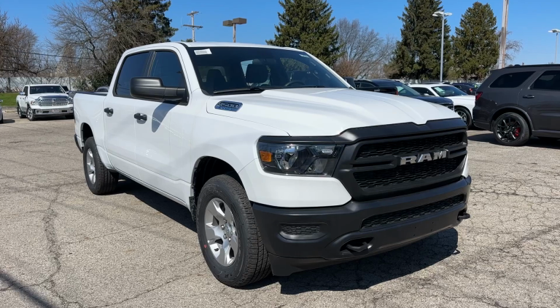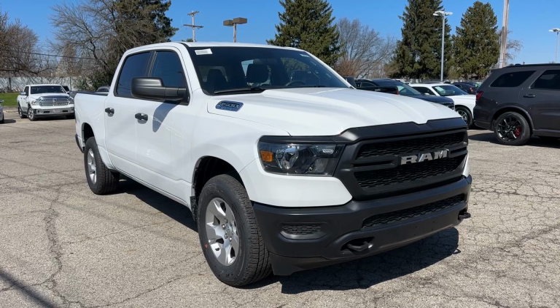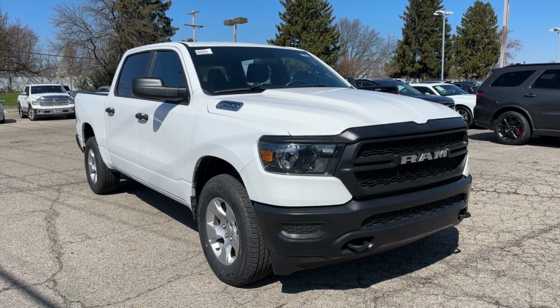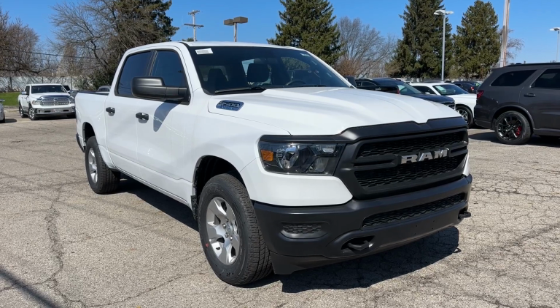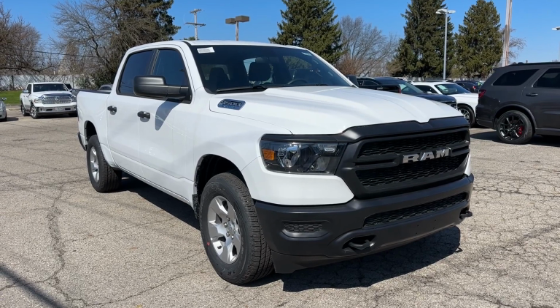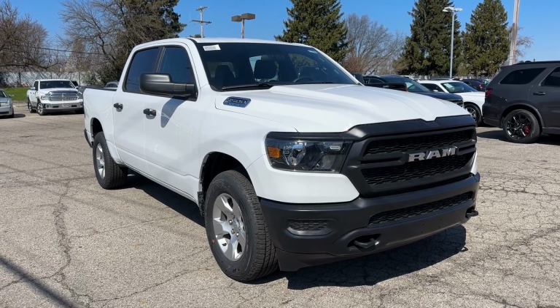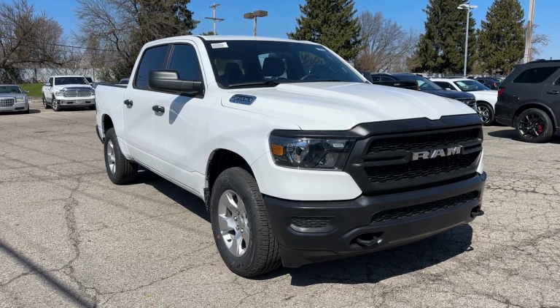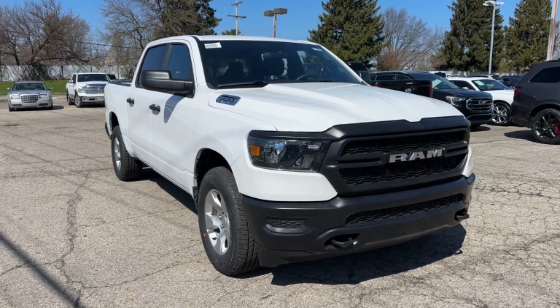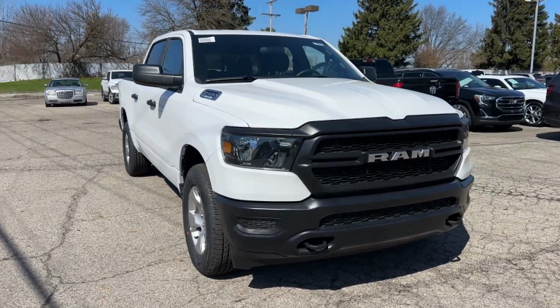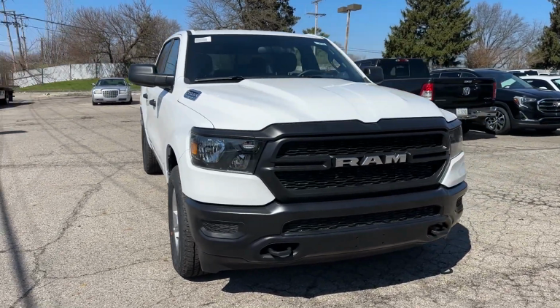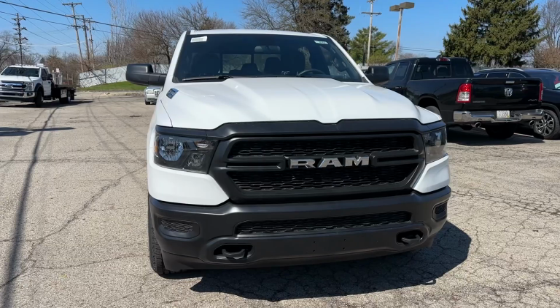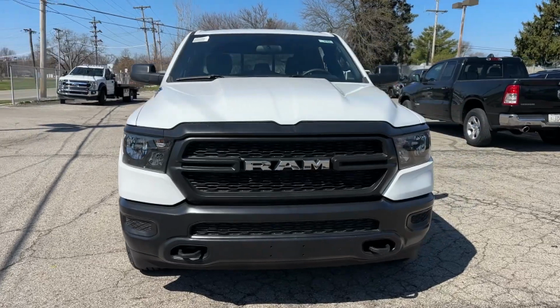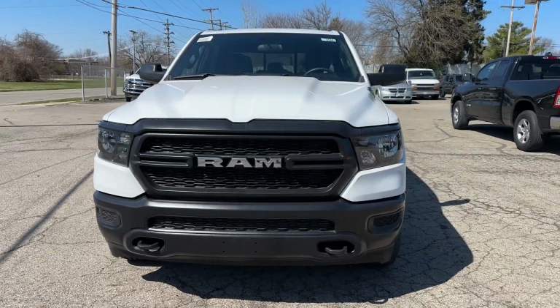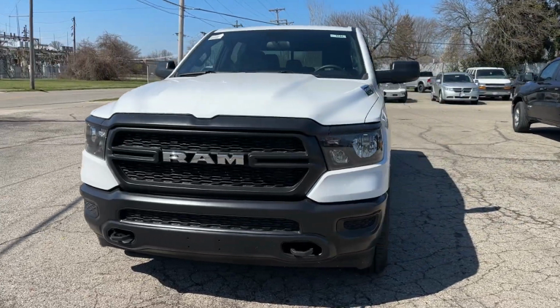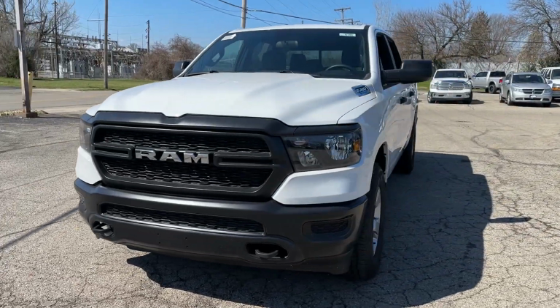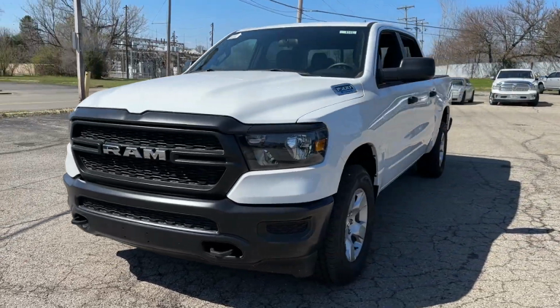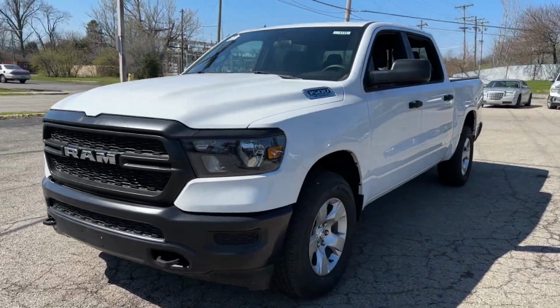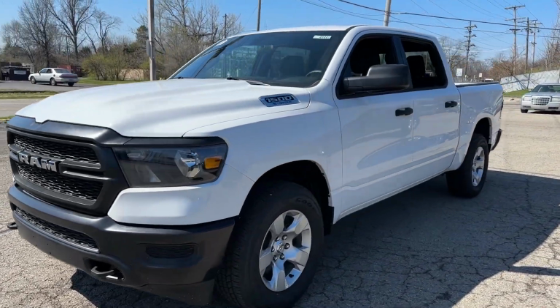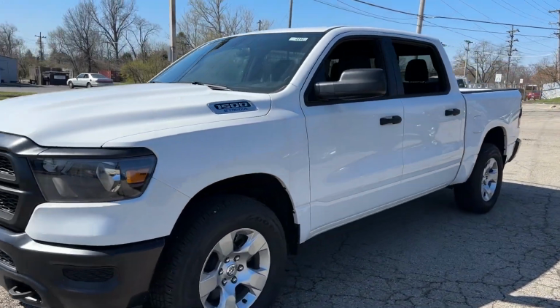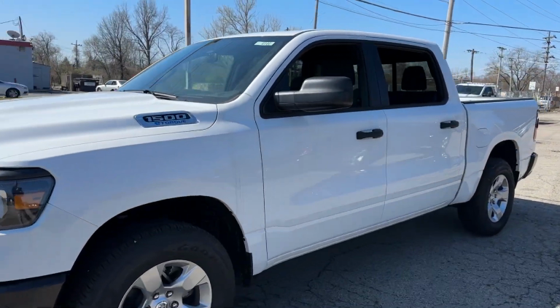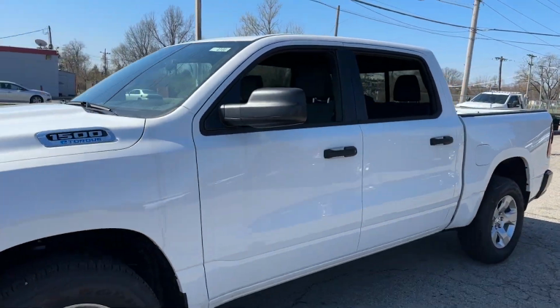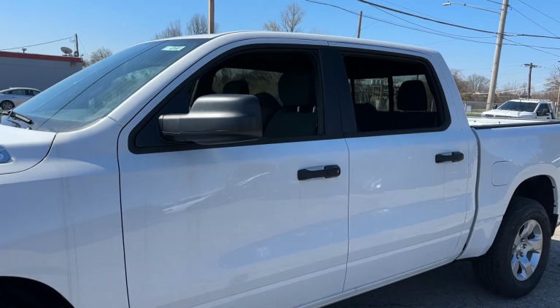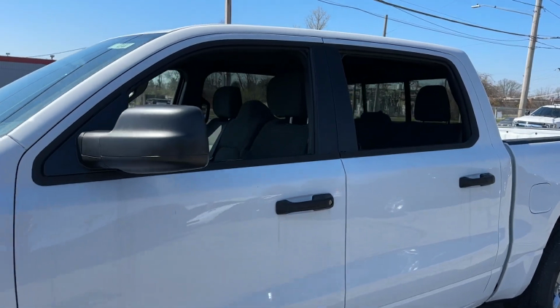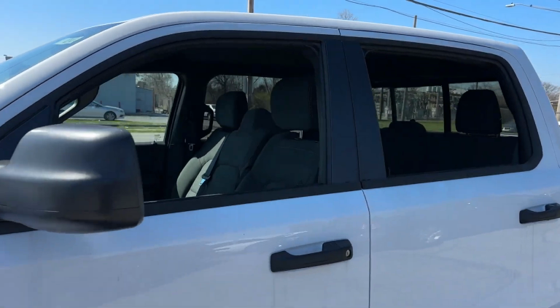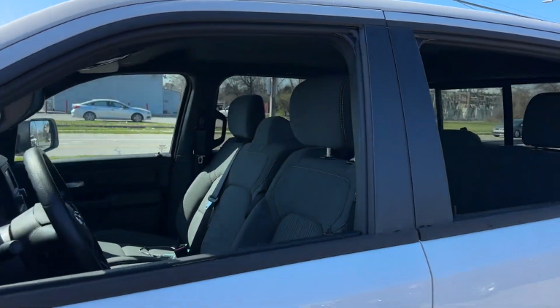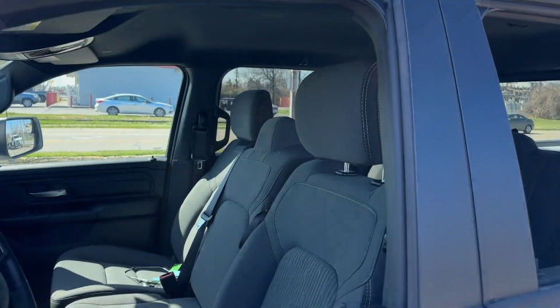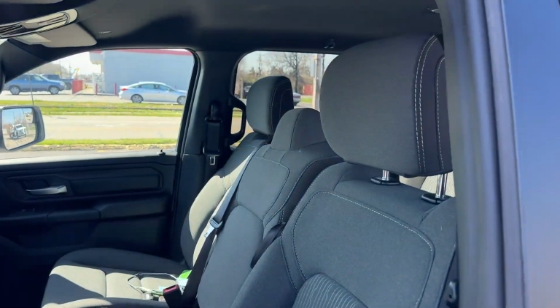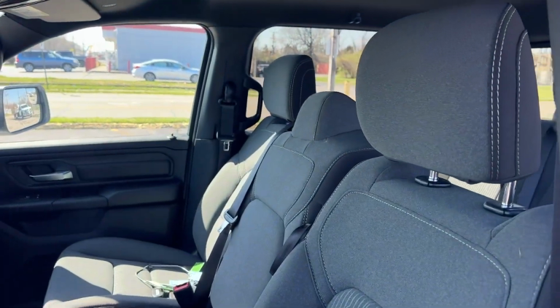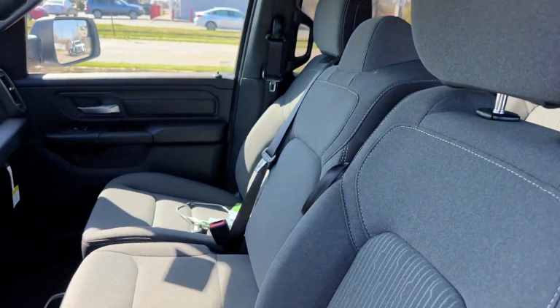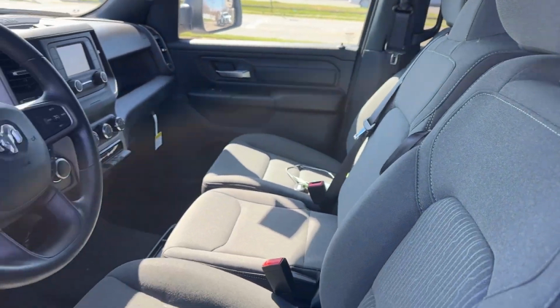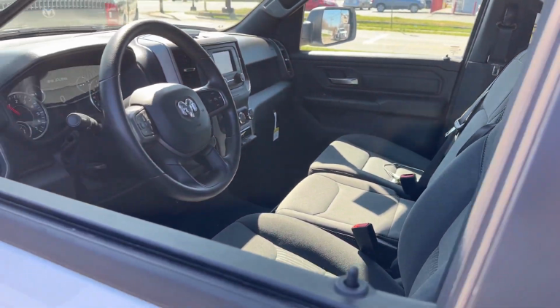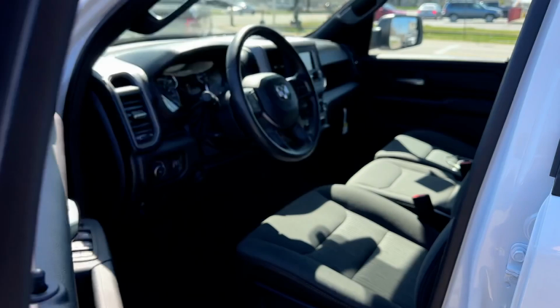Your next car could be the 2024 Ram 1500. The Ram 1500 strikes the perfect balance between tough strength and passenger comfort. Its fuel efficiency, impressive towing capacity, and safety features make it your go-to vehicle.